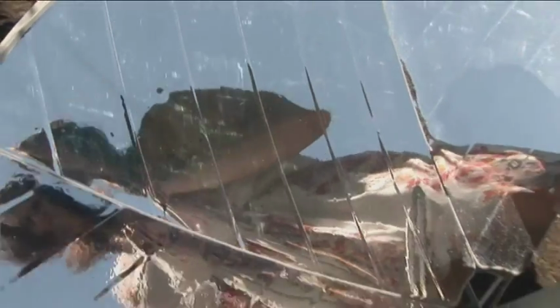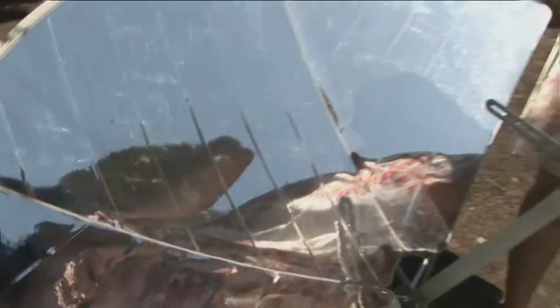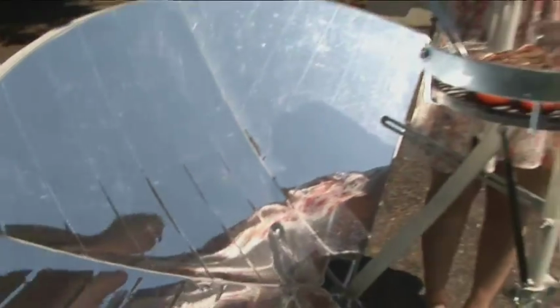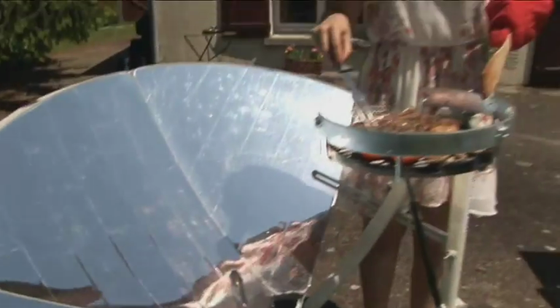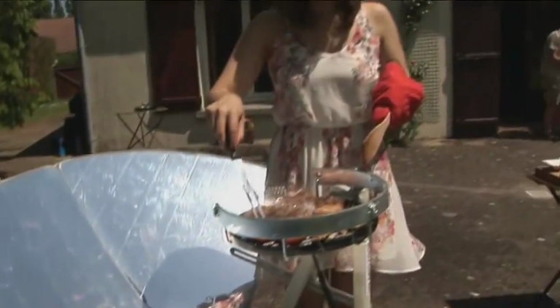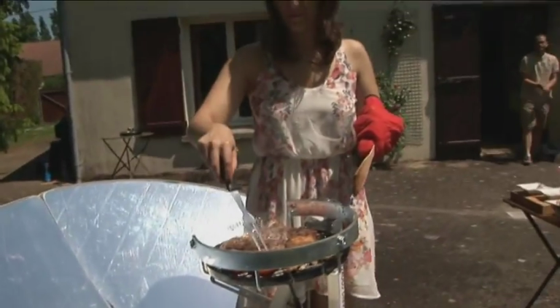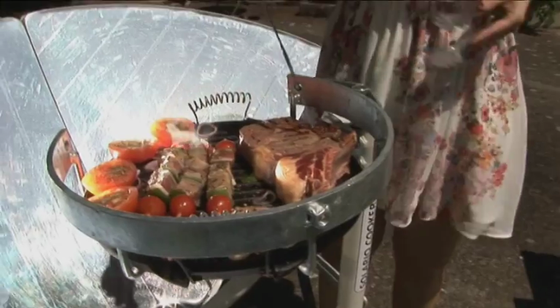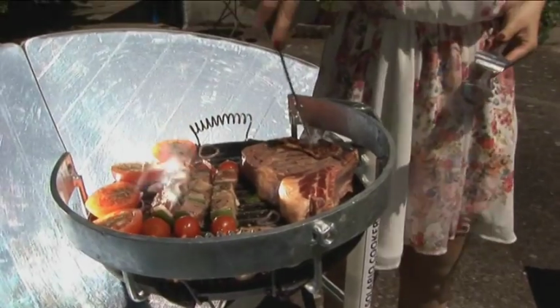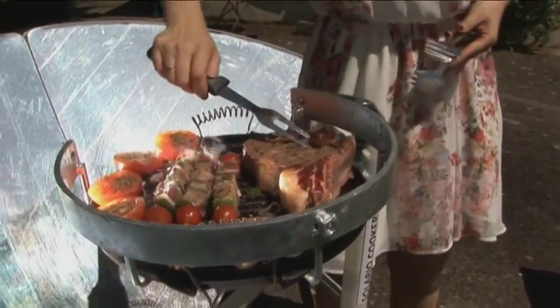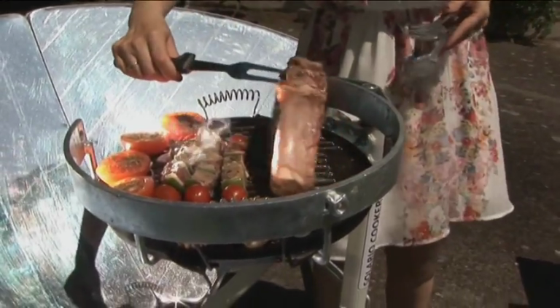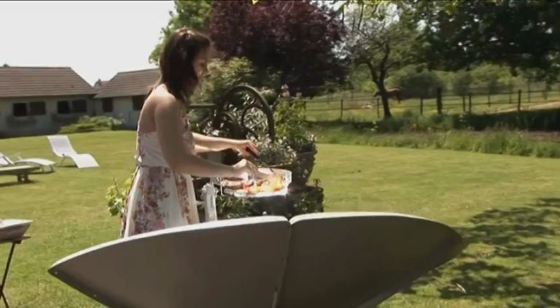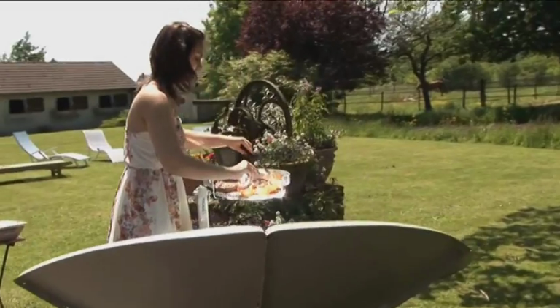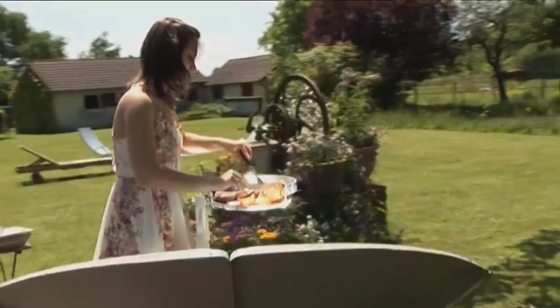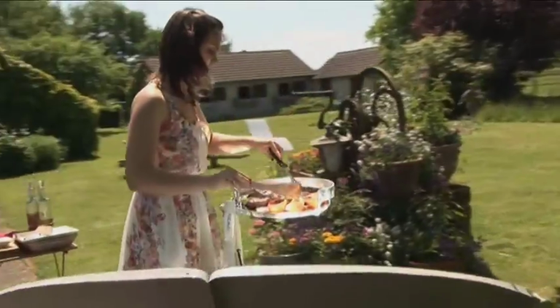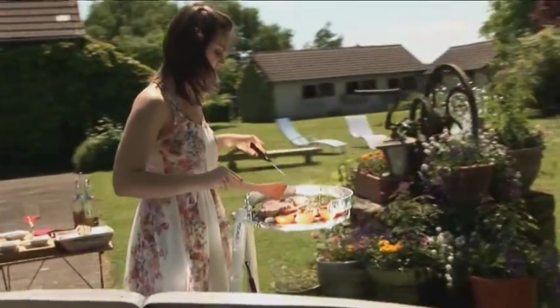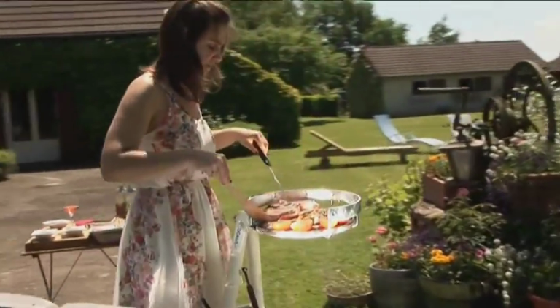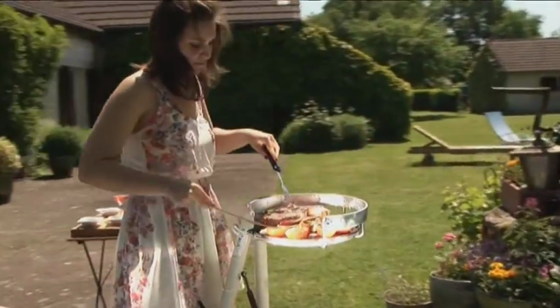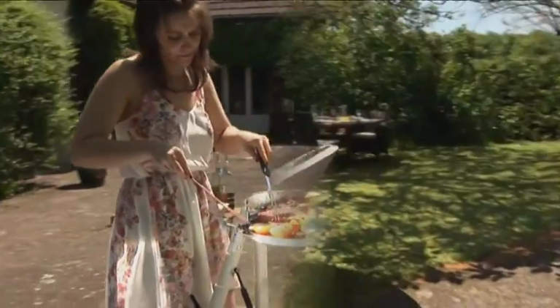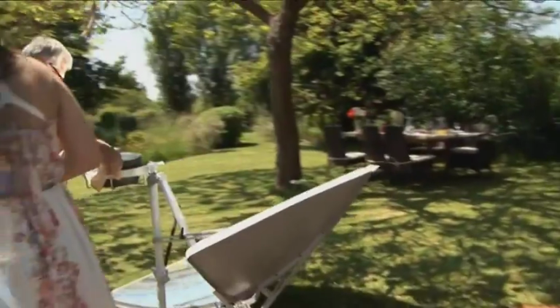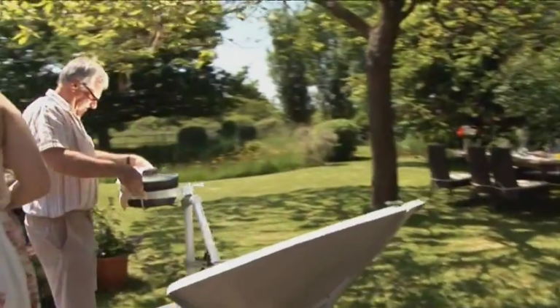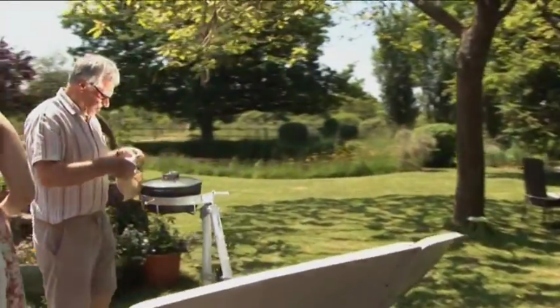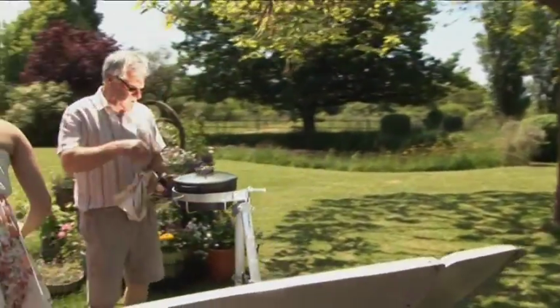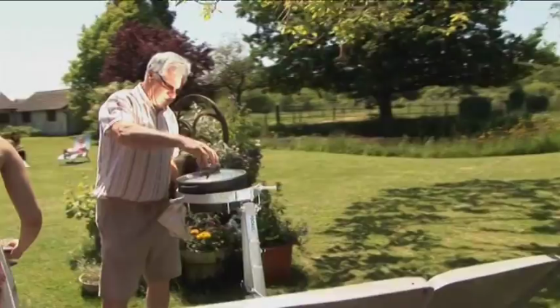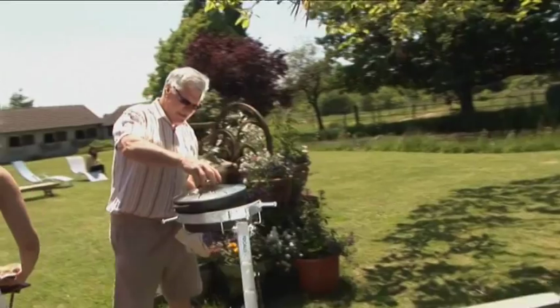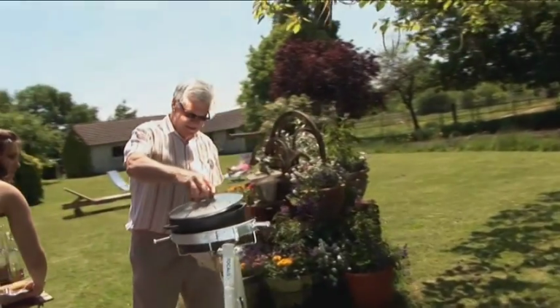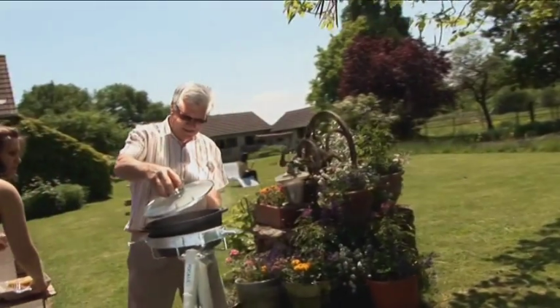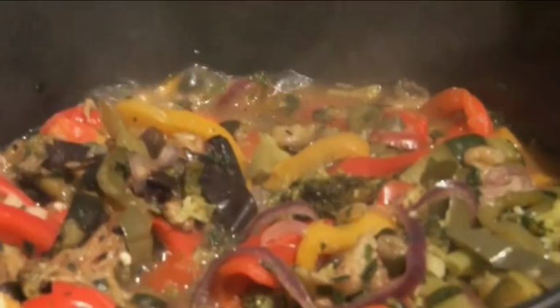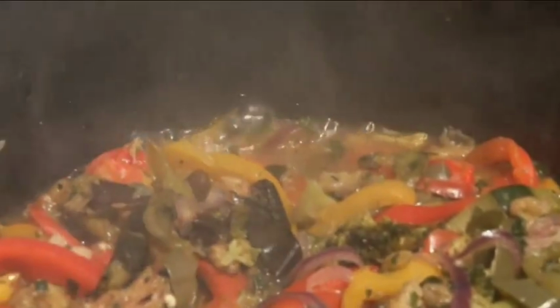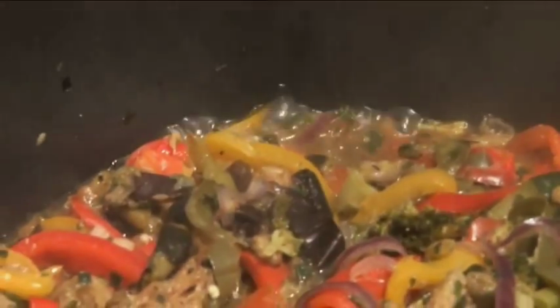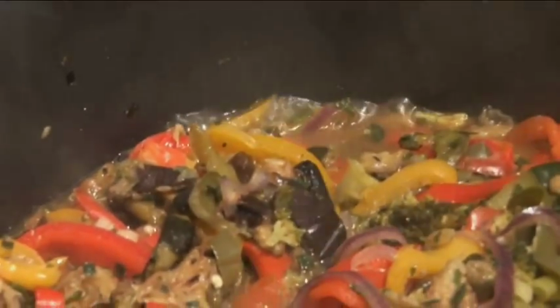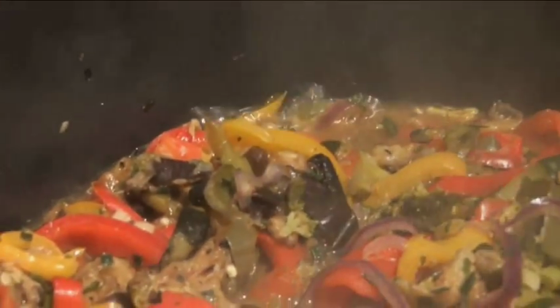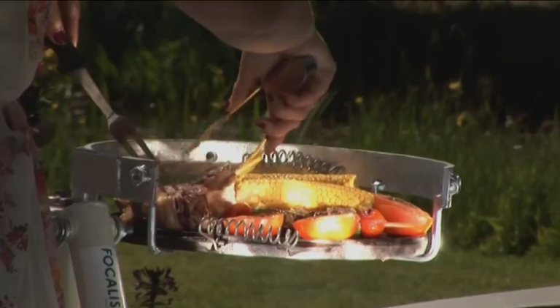All cooking methods are compatible with Solario: wok, fry, simmer, and grill. Cook vegetables, fish, and meat. You can easily cook healthy and original food. All natural flavors are preserved.